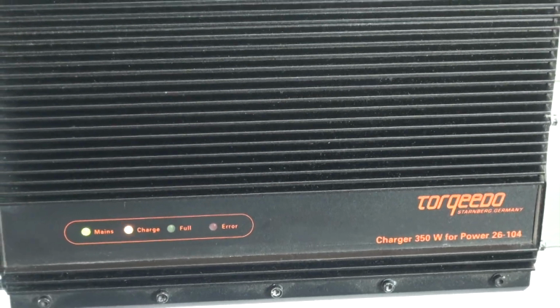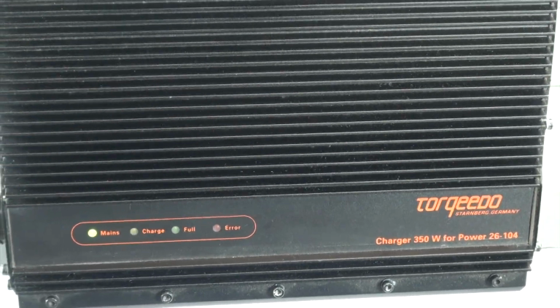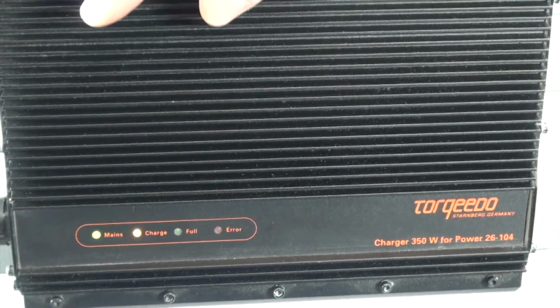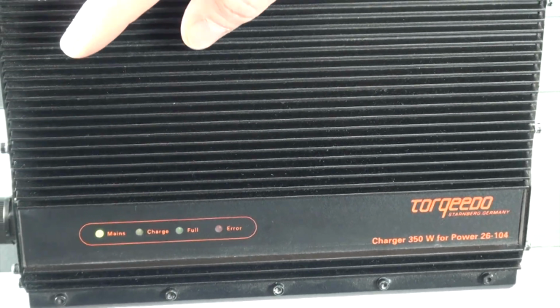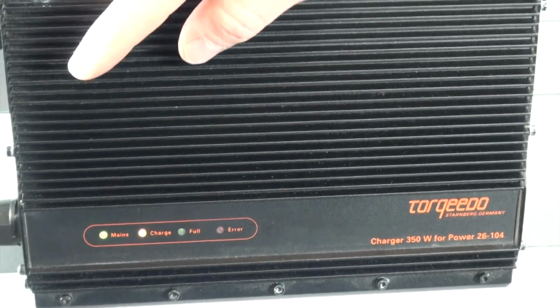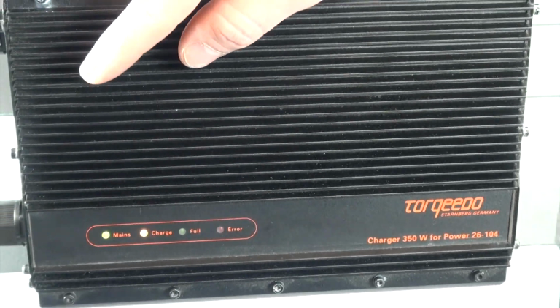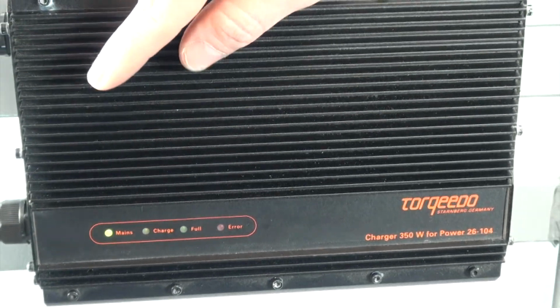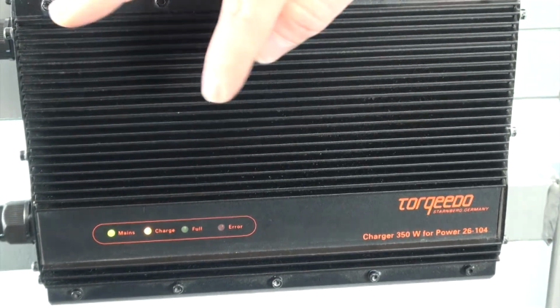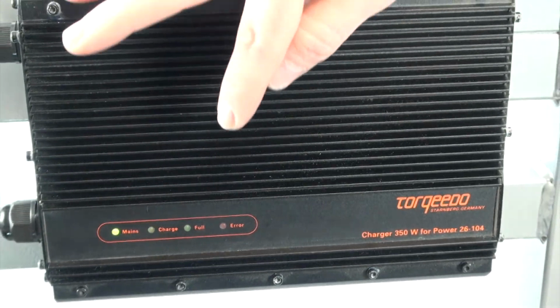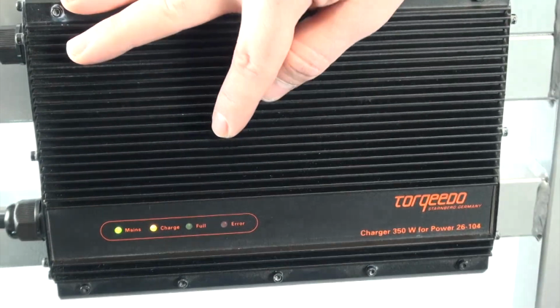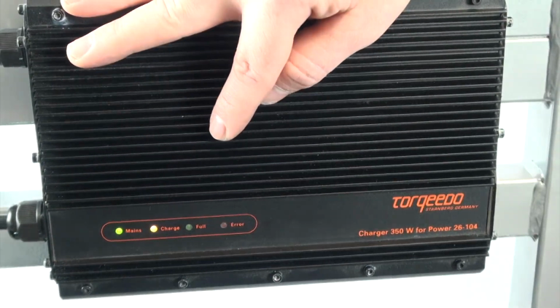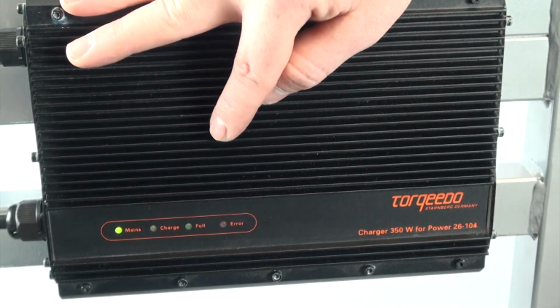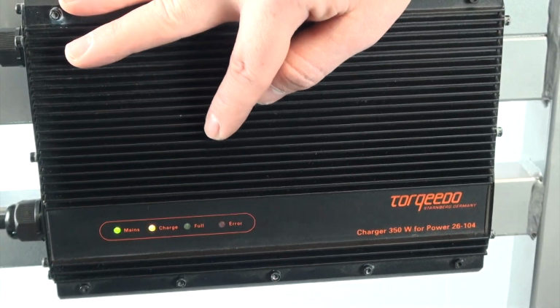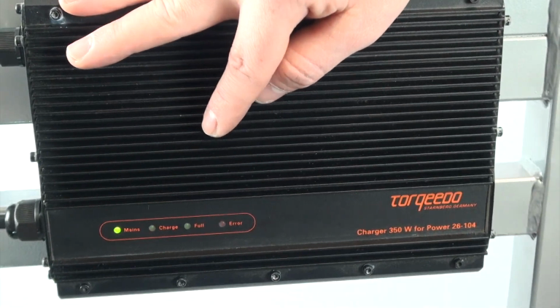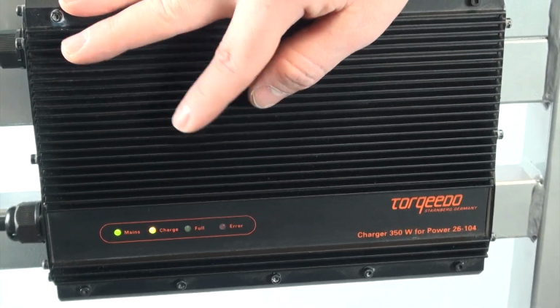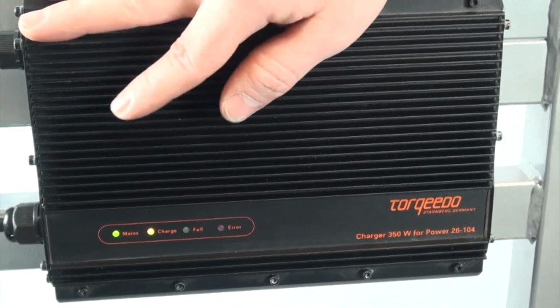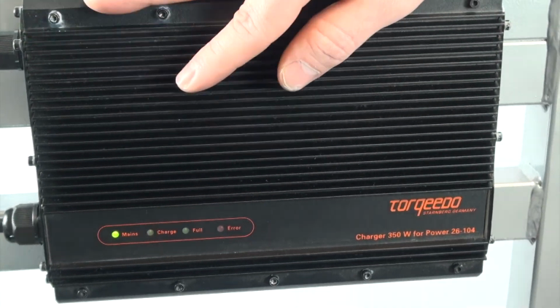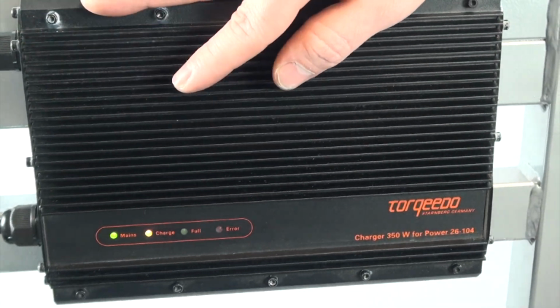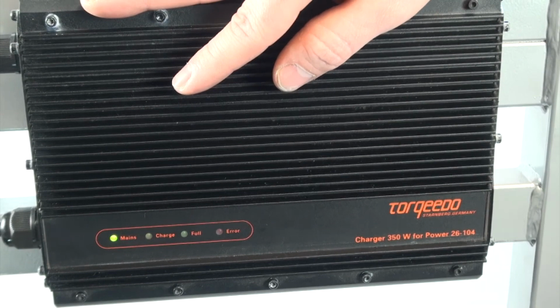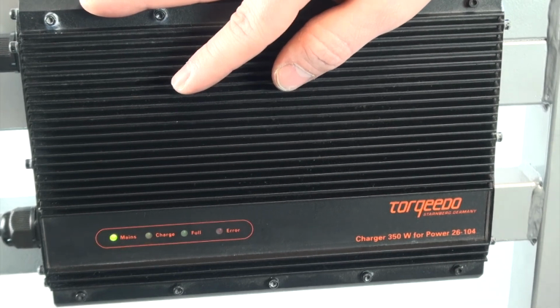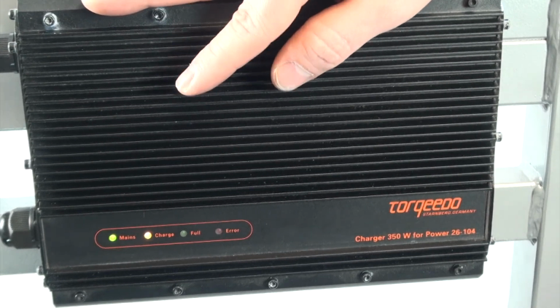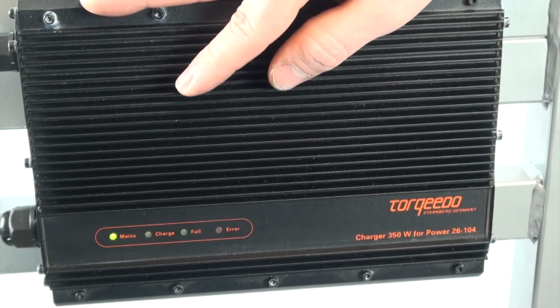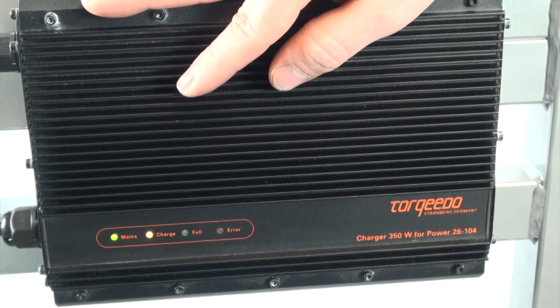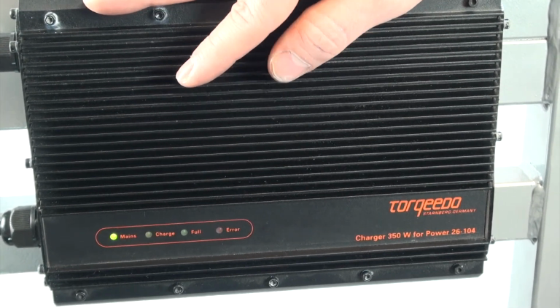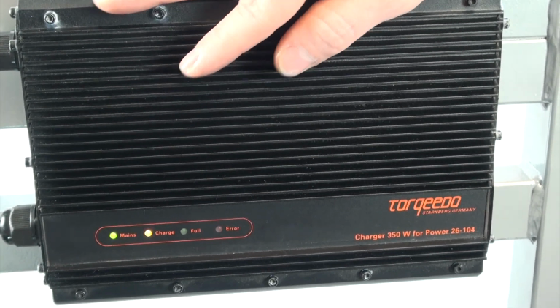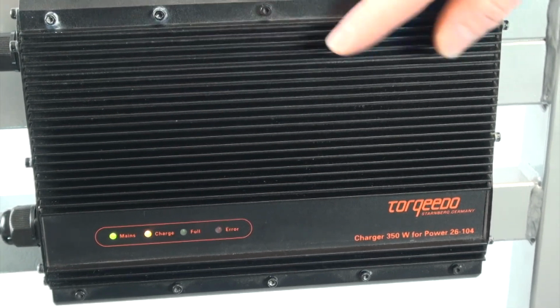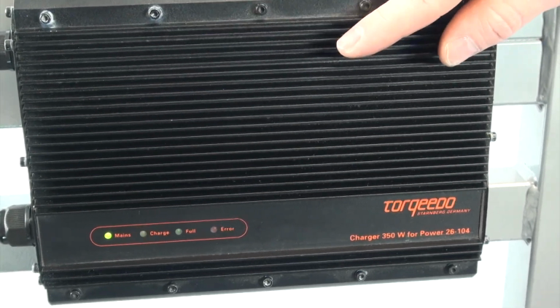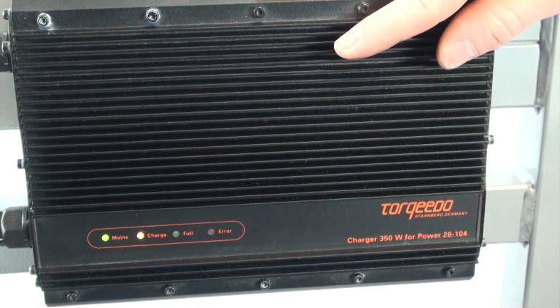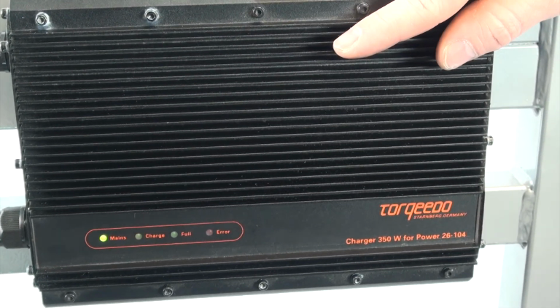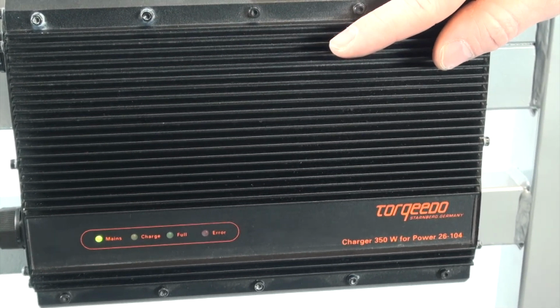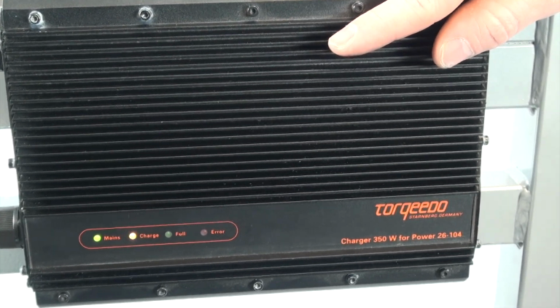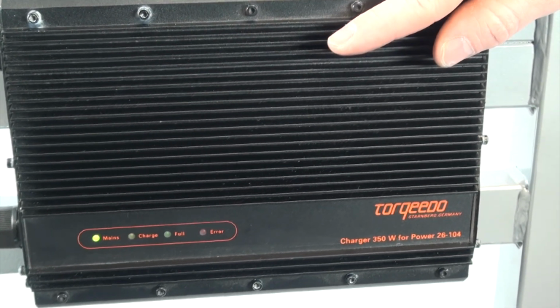Once the mains and the full light are both green, the power battery is indicating that it's fully charged.